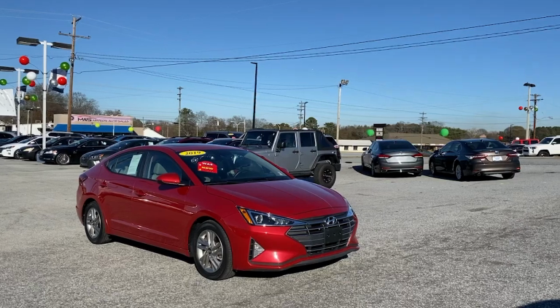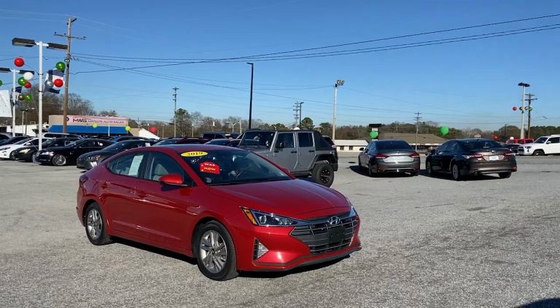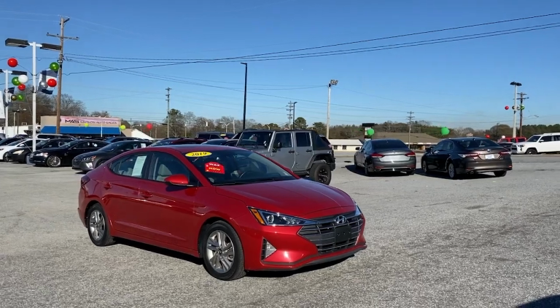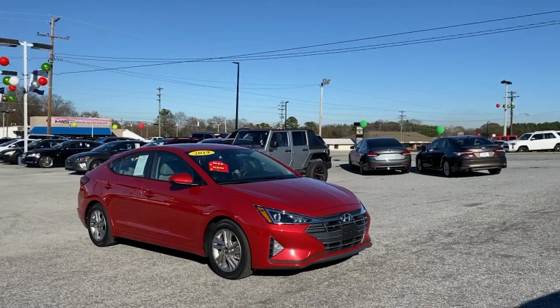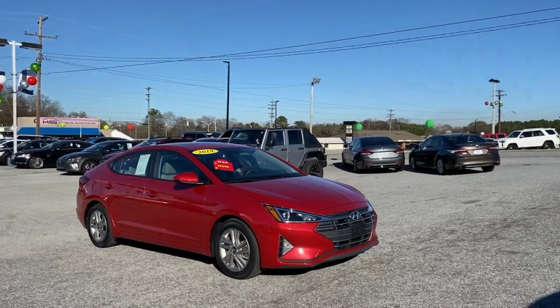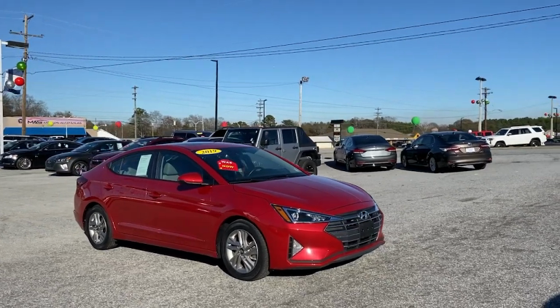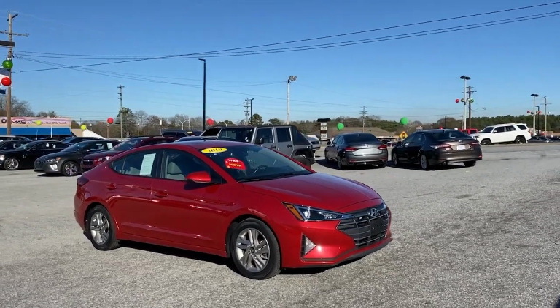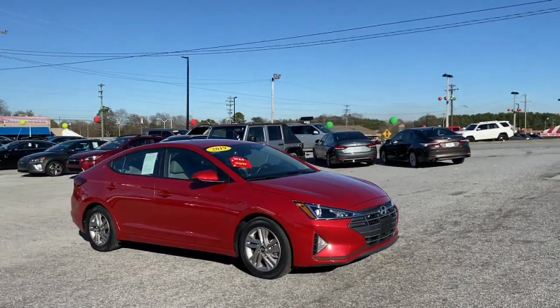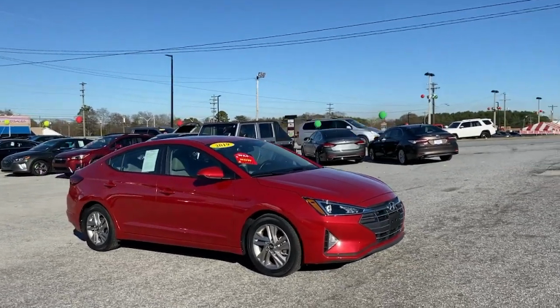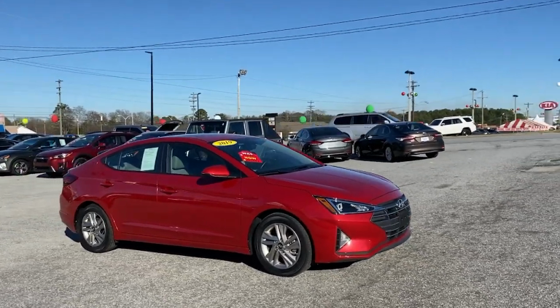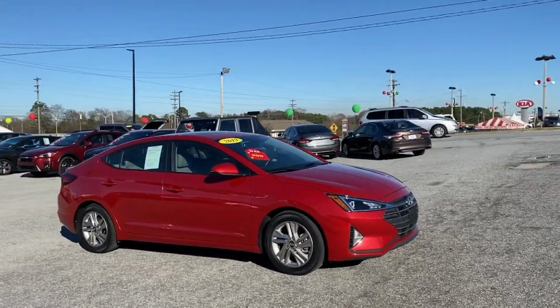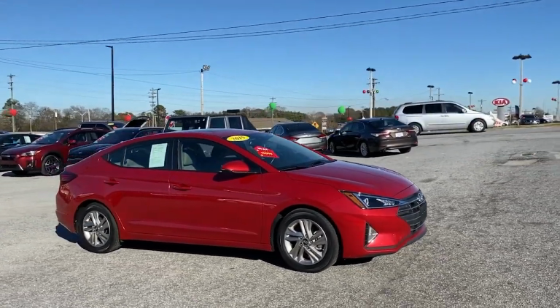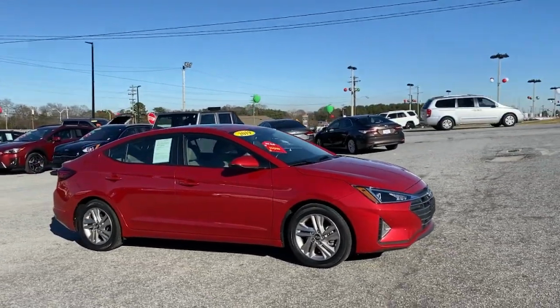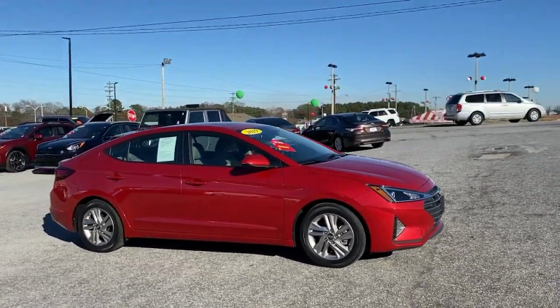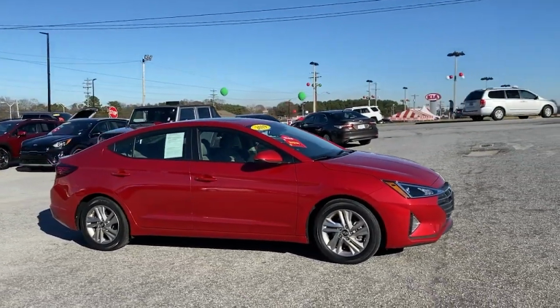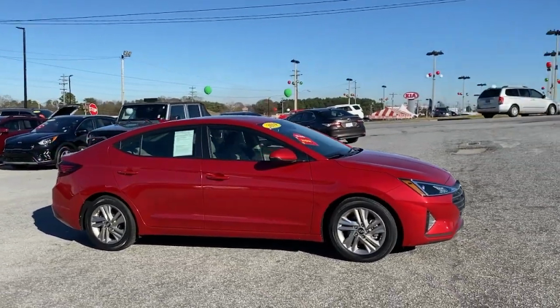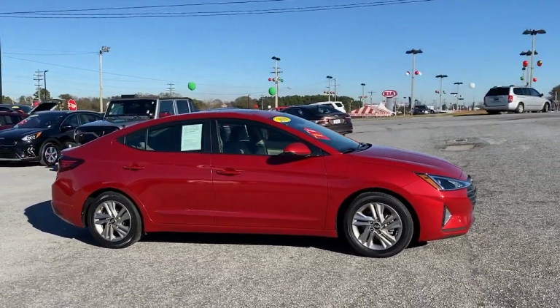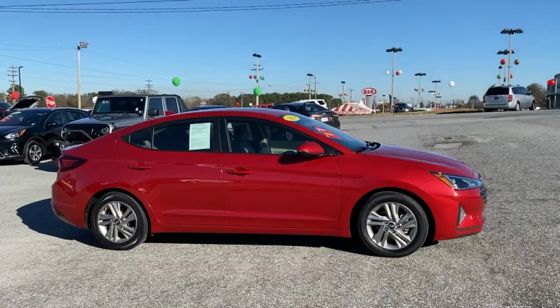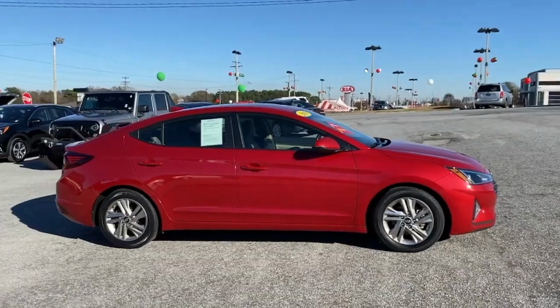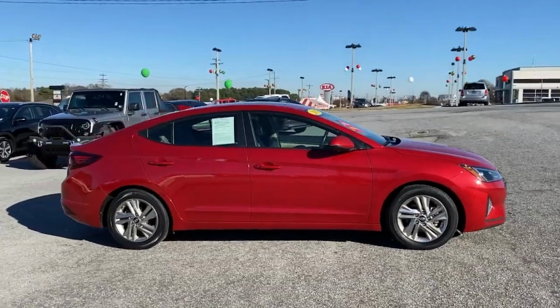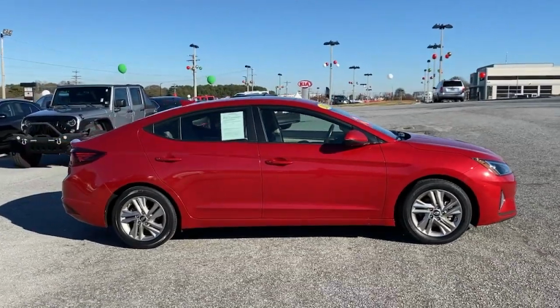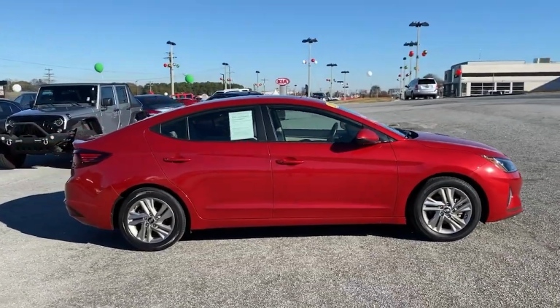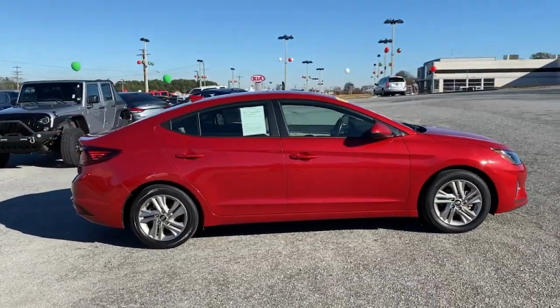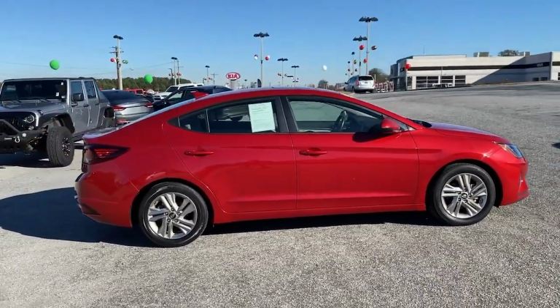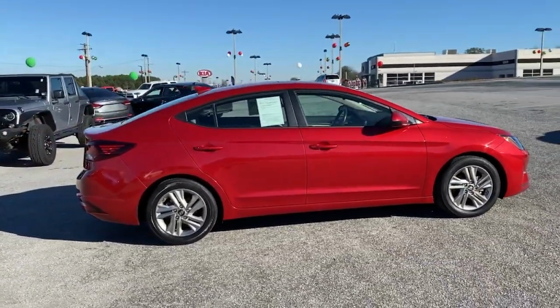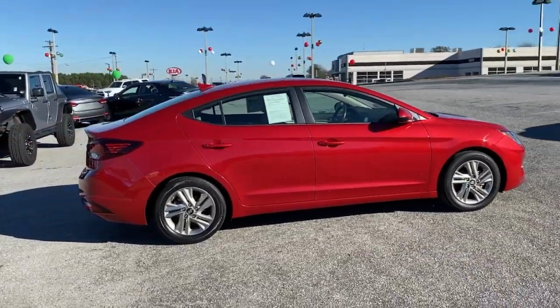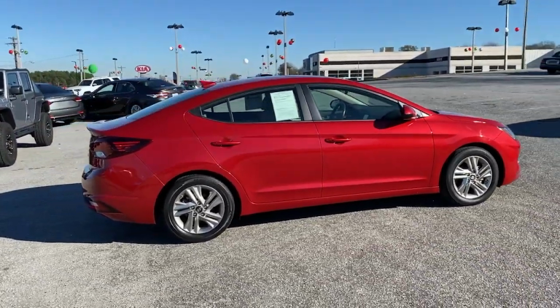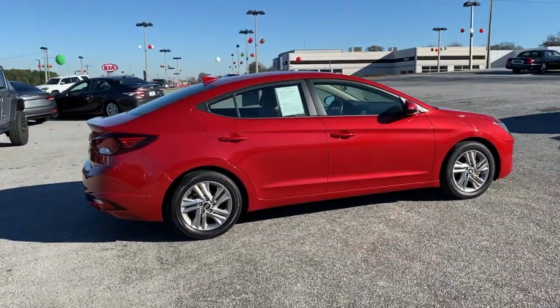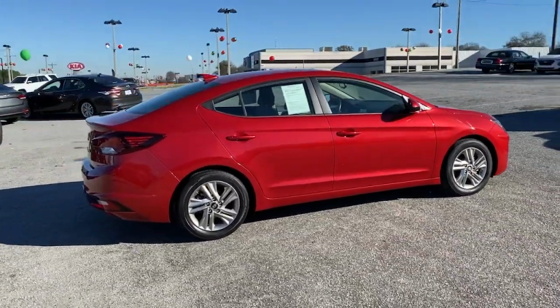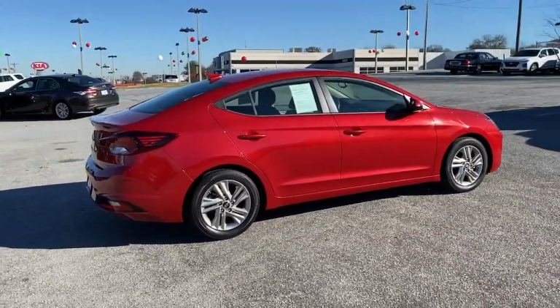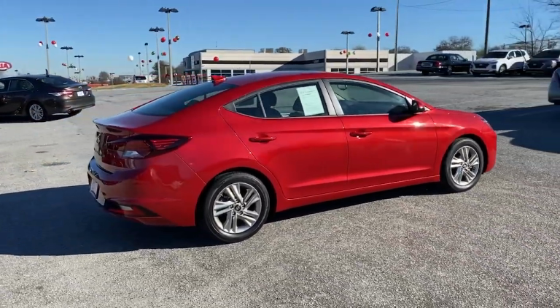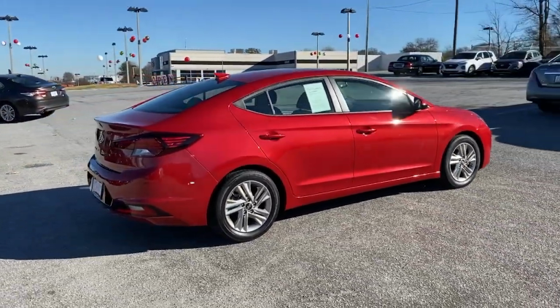Go home happy with the 2019 Hyundai Elantra. With less than 30,000 miles on the odometer, this vehicle provides excellent value.